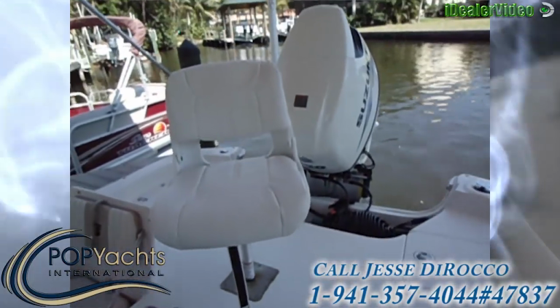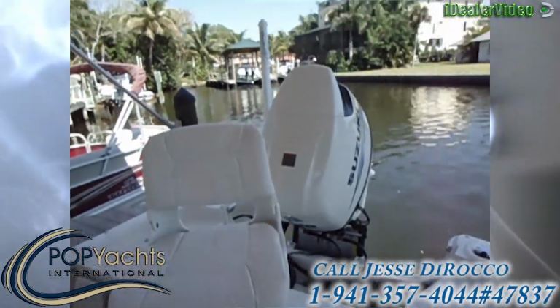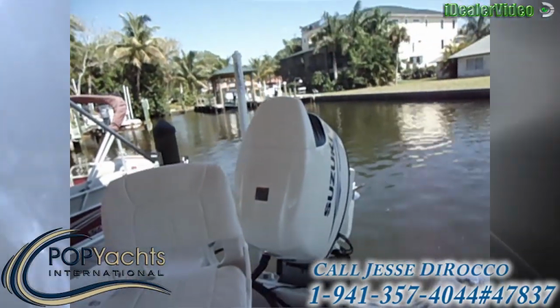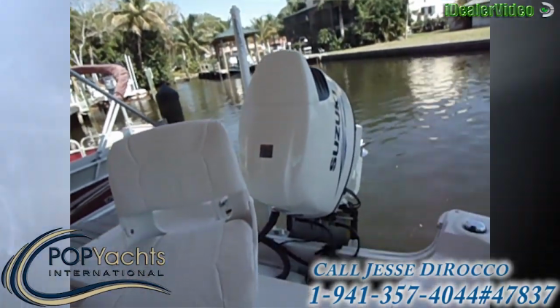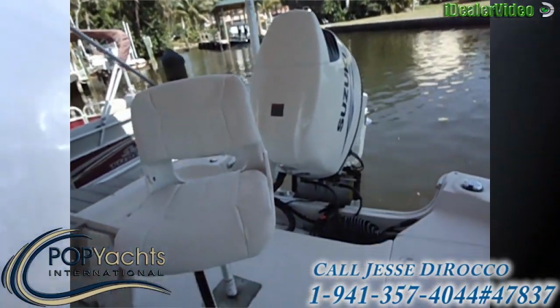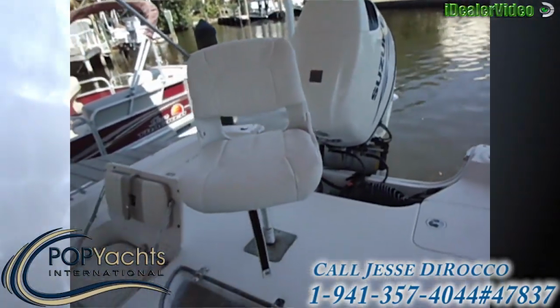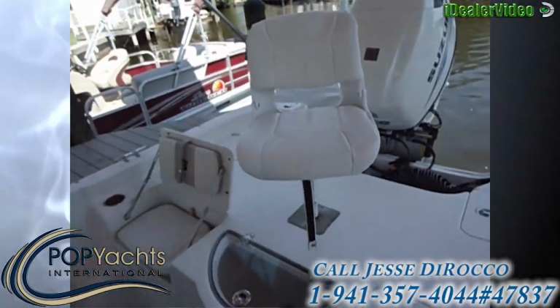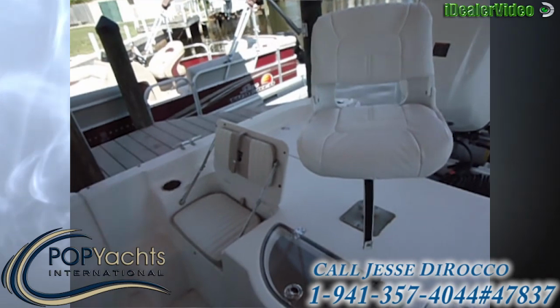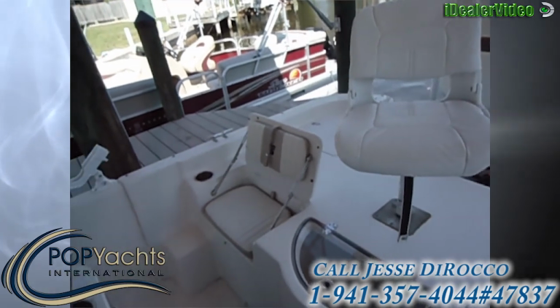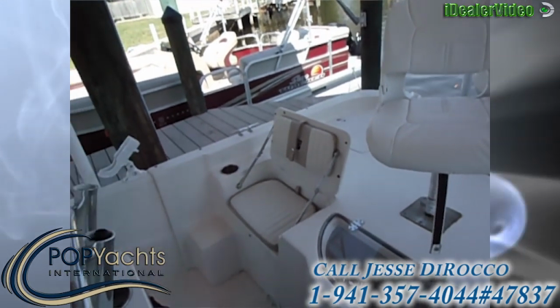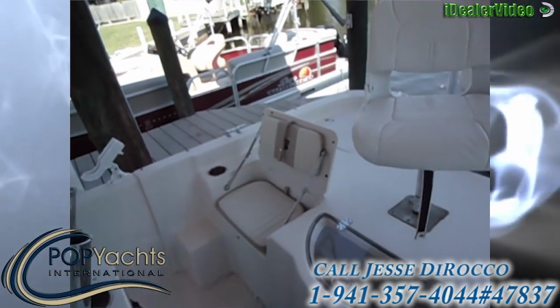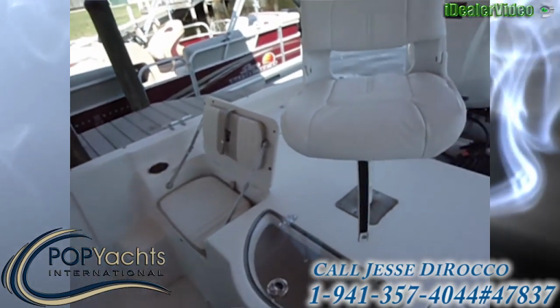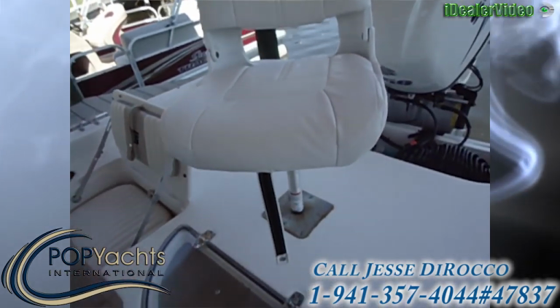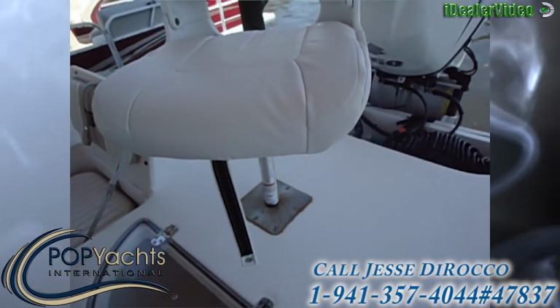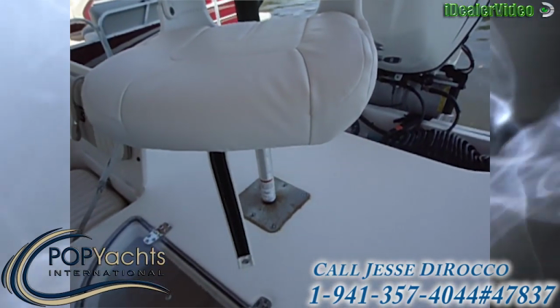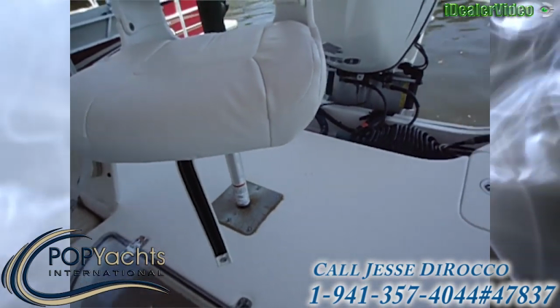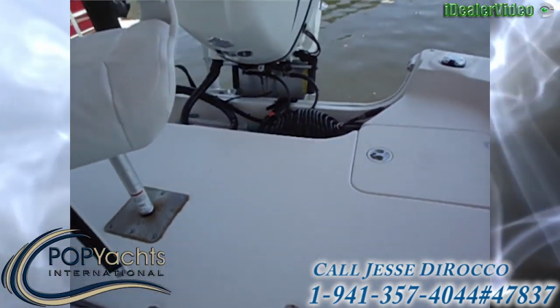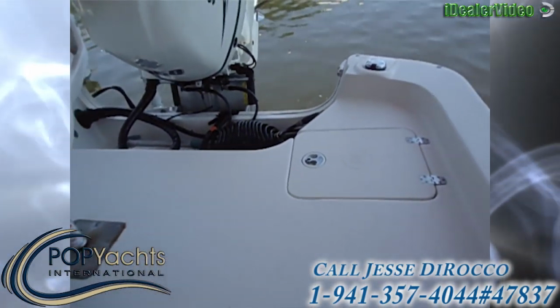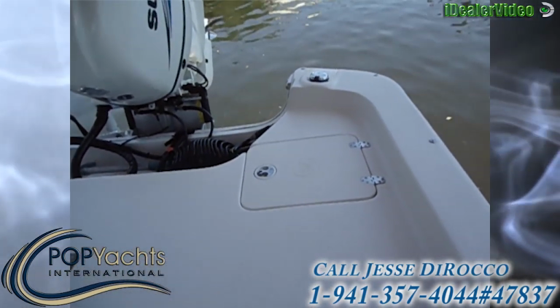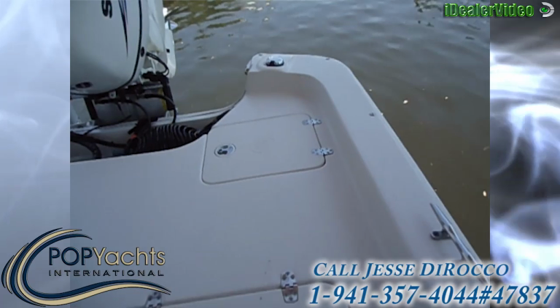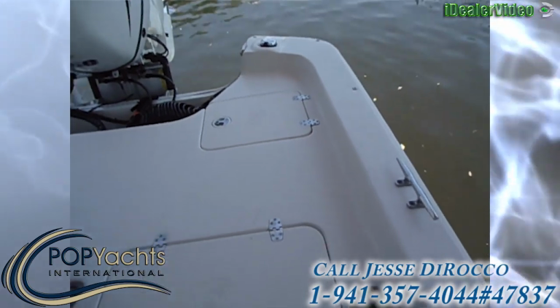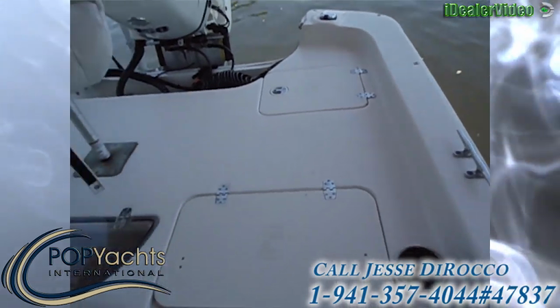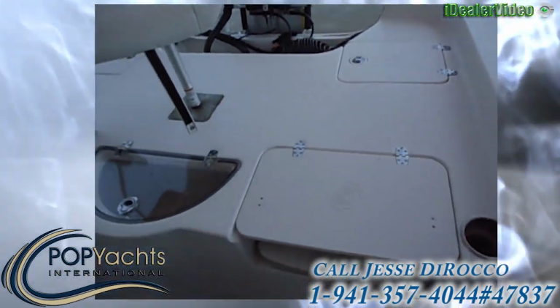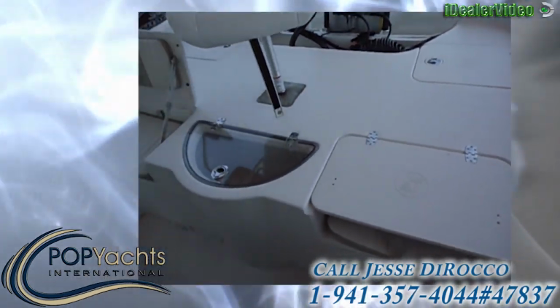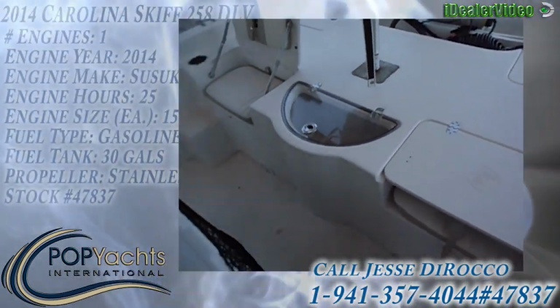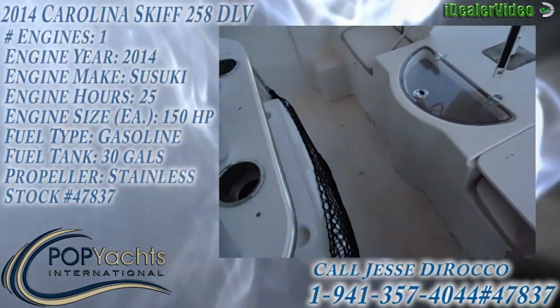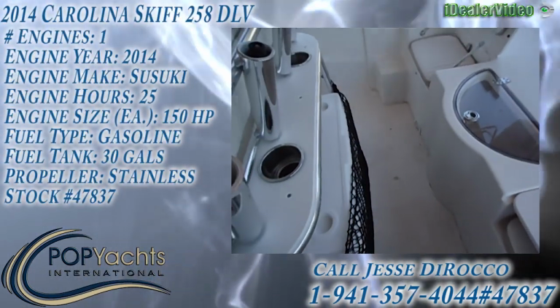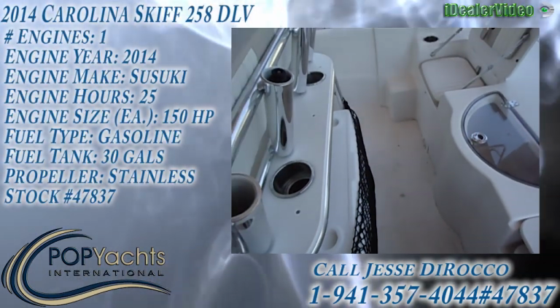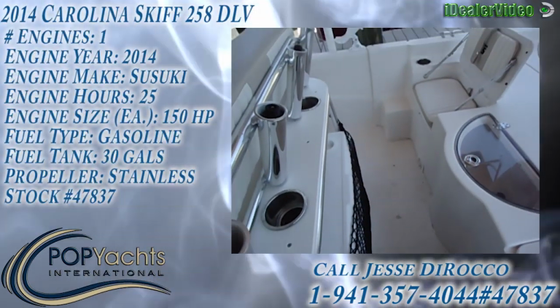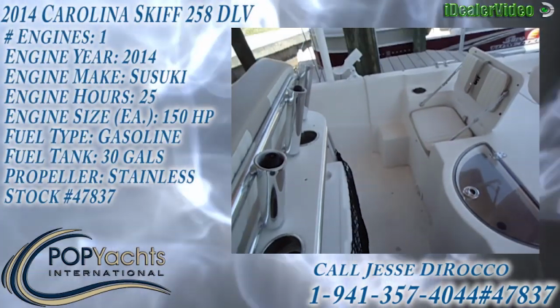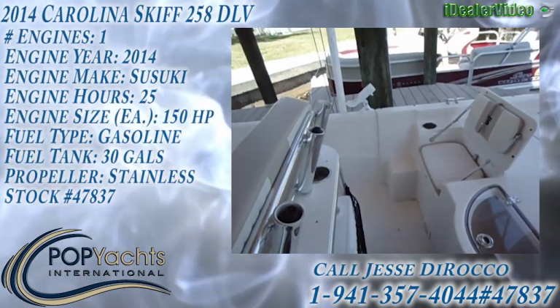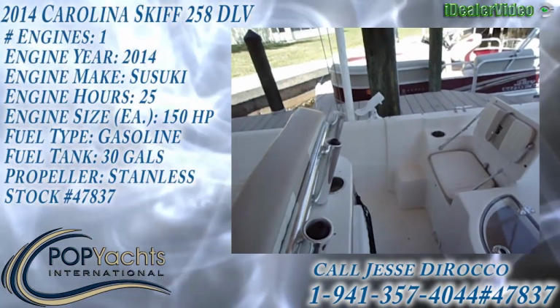And there you have it. Hop Yachts International — true representations of vessels. Under pictures is common. YouTube videos. Fastest response time on the web.